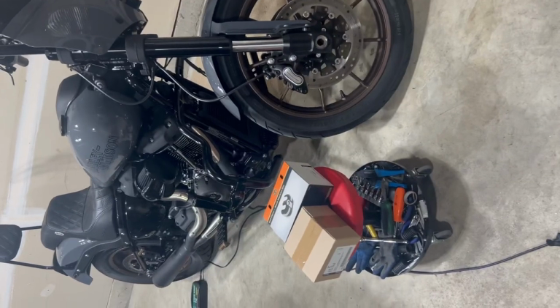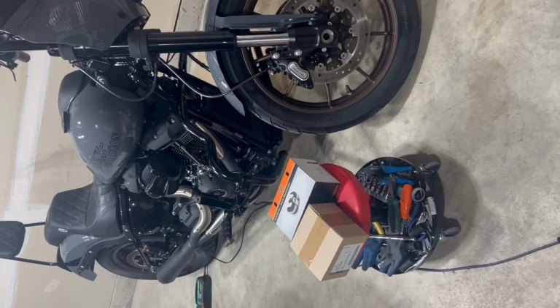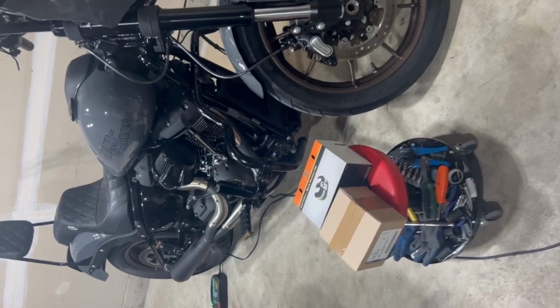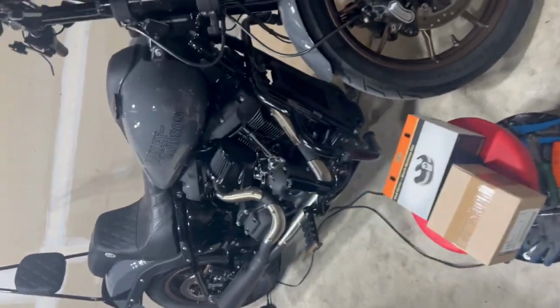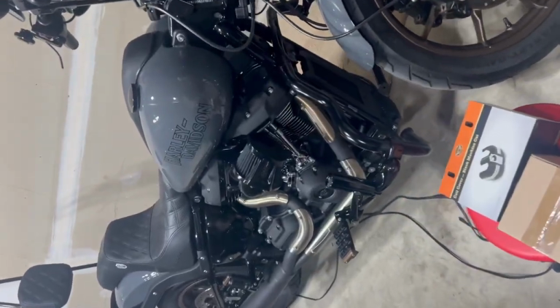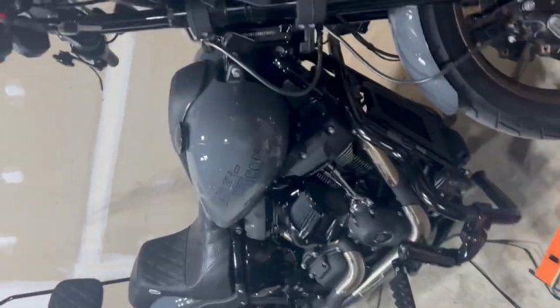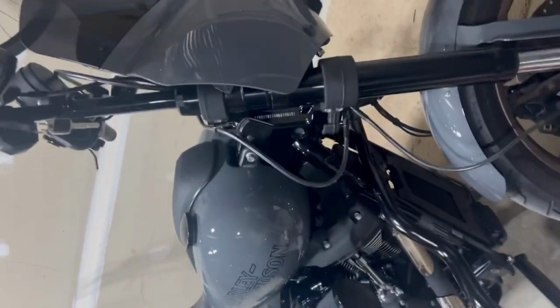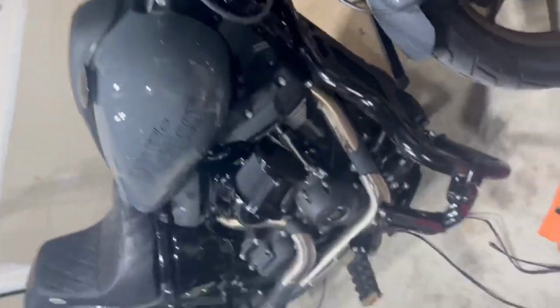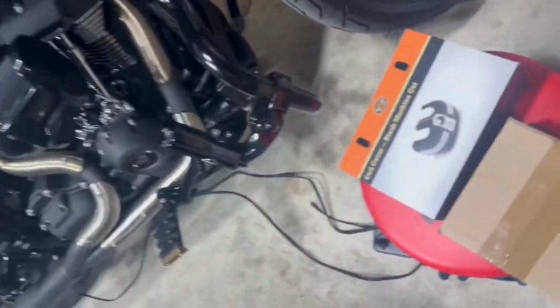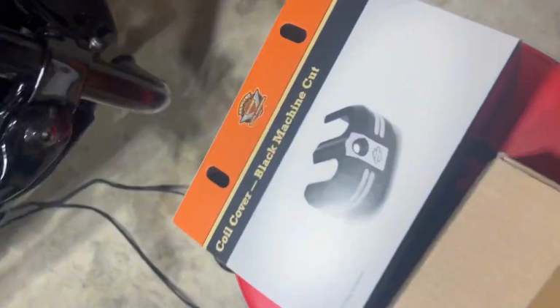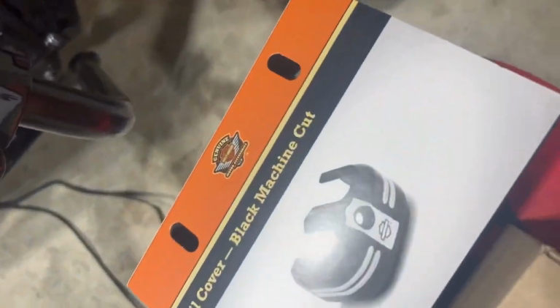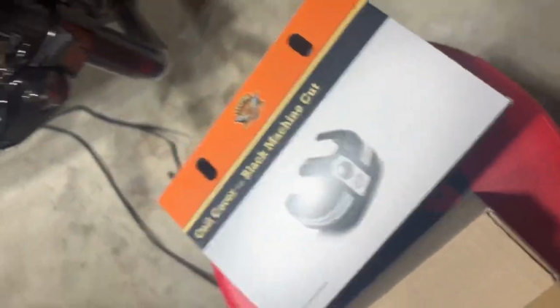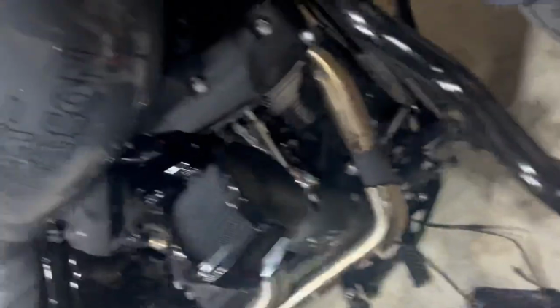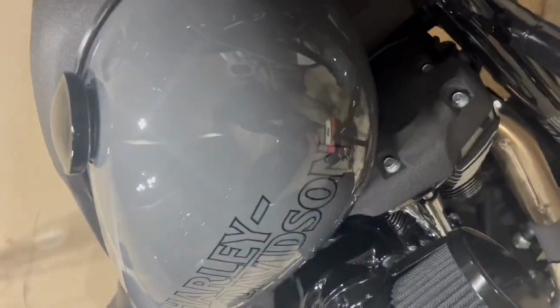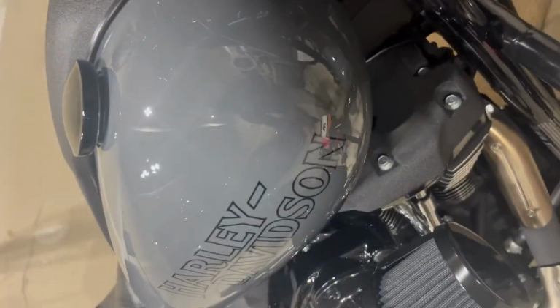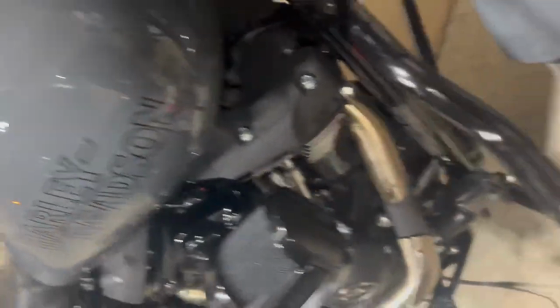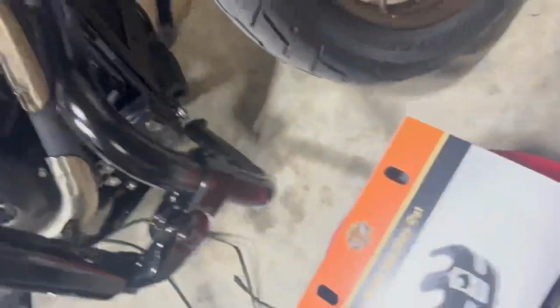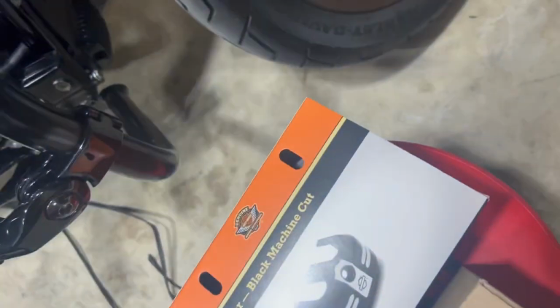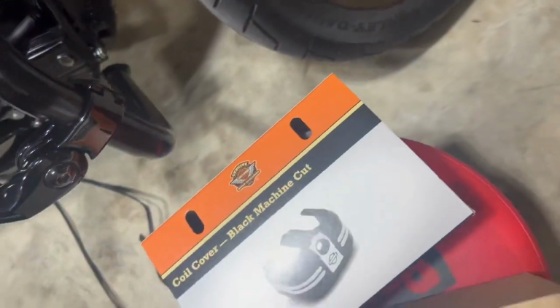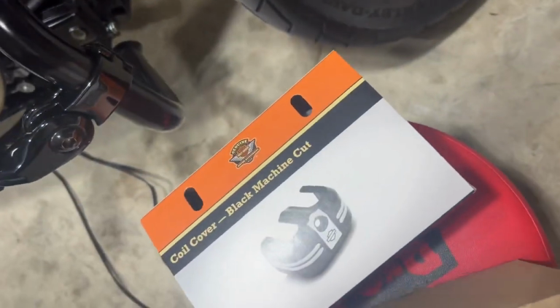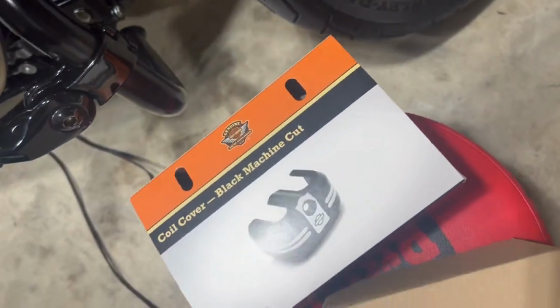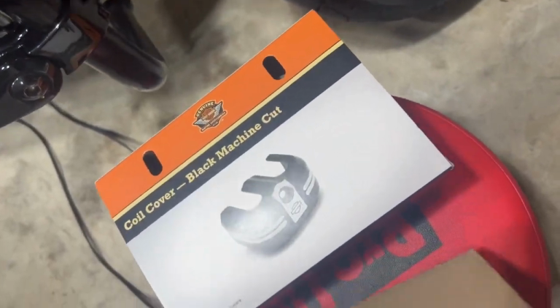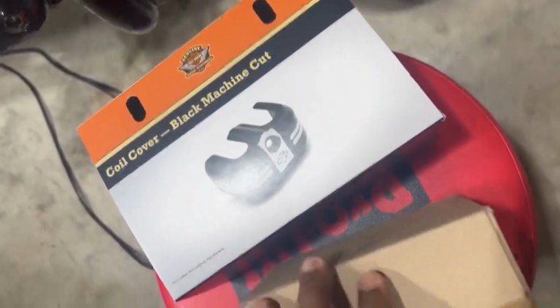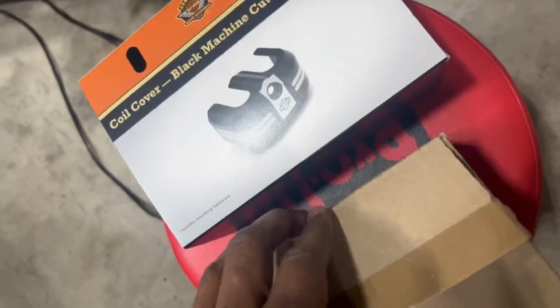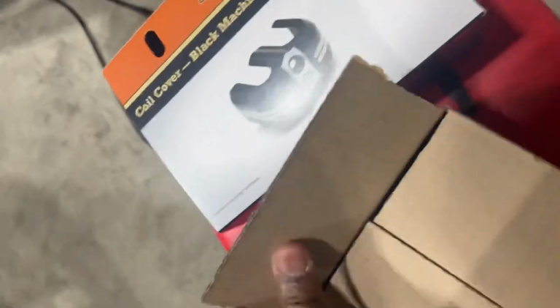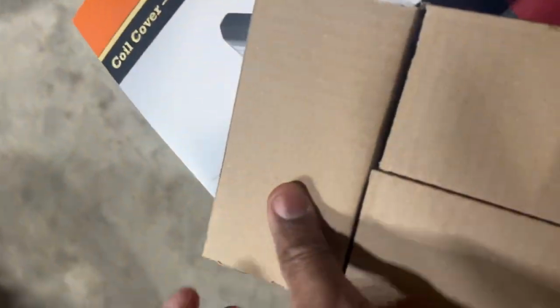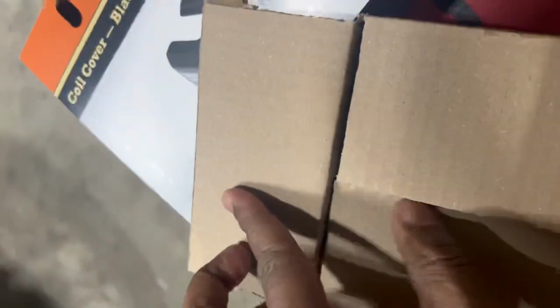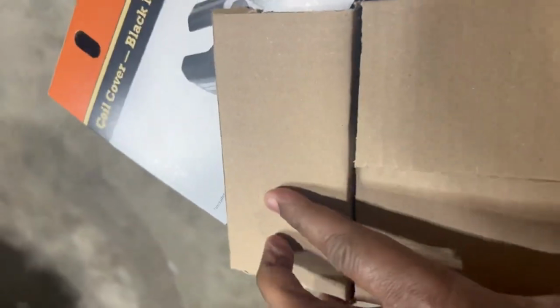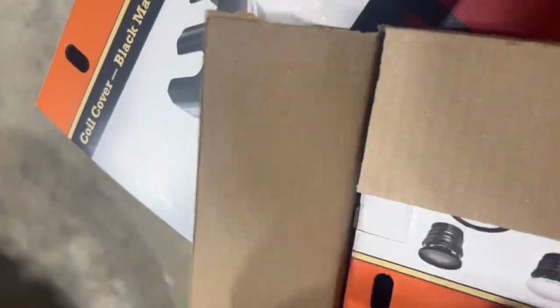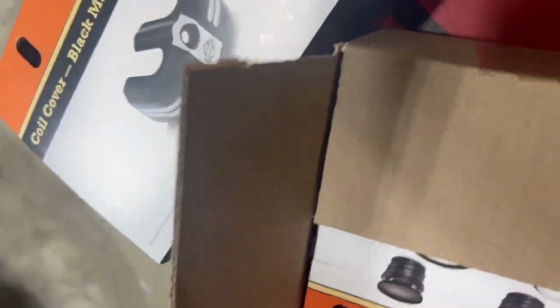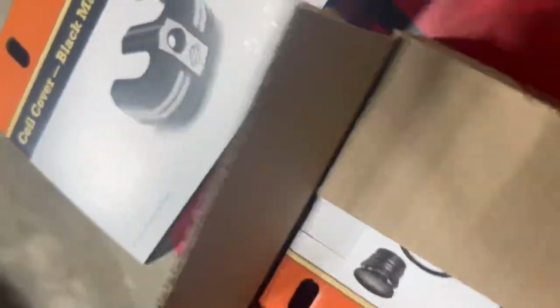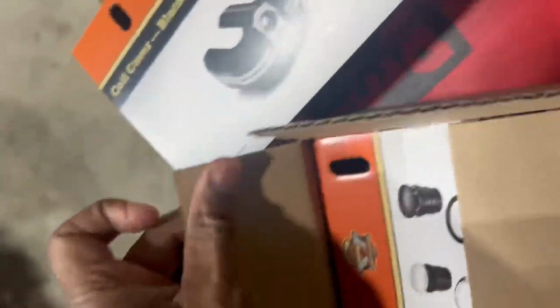What's up YouTube — a little bit of something something for the lowrider S. I have a coil cover and a black gas cap. This was recommended by one of your subscribers.